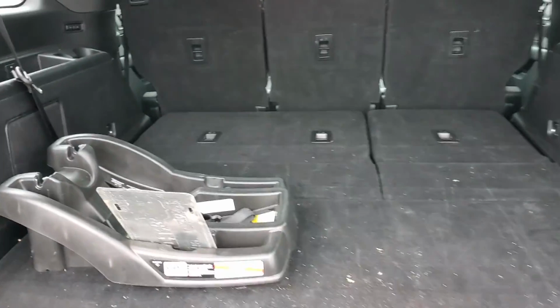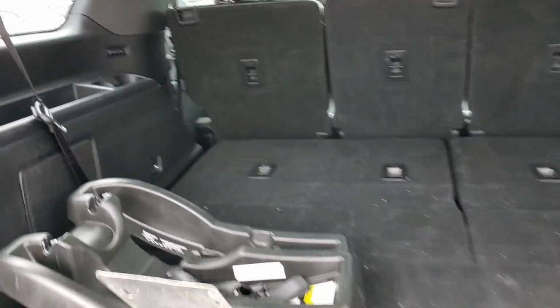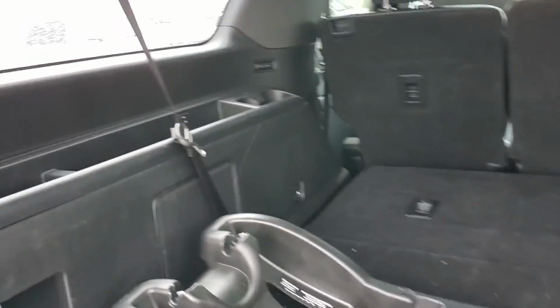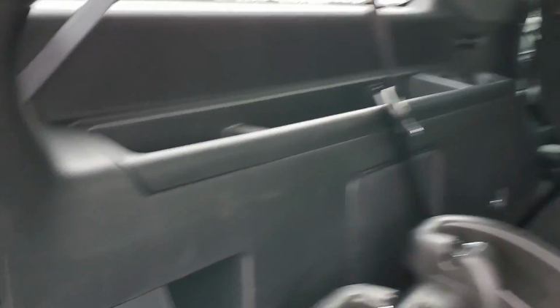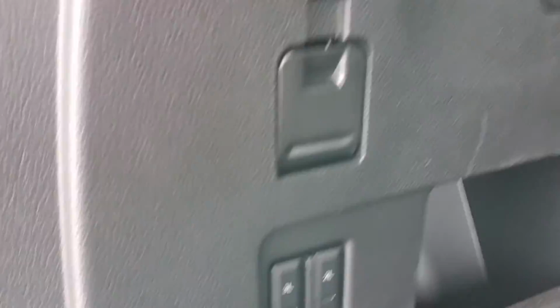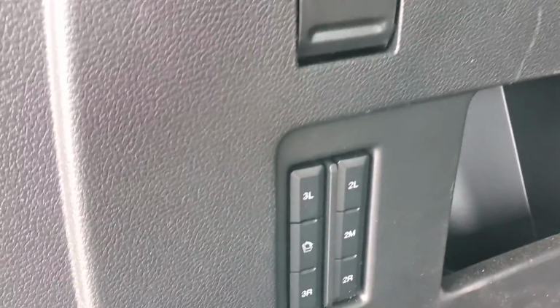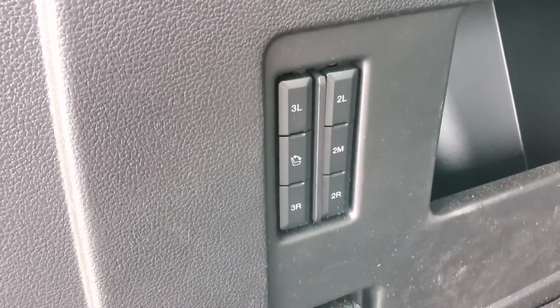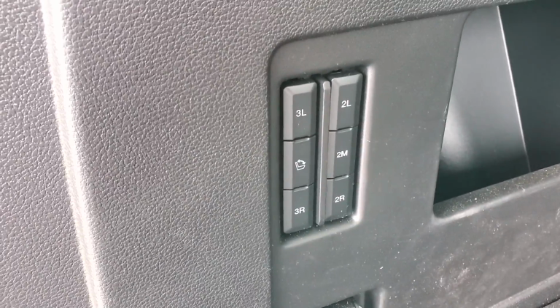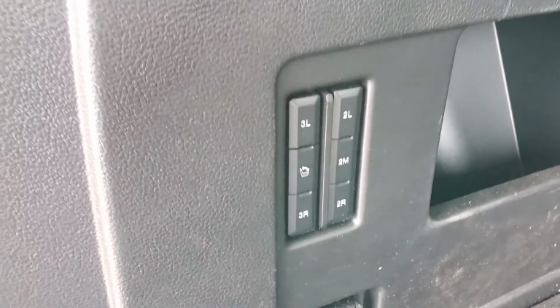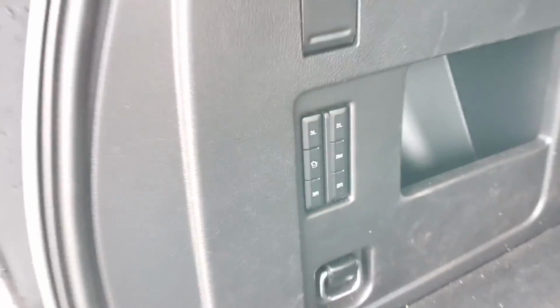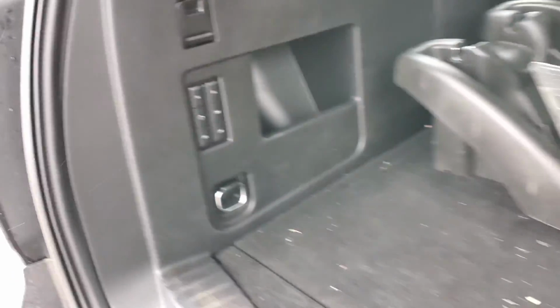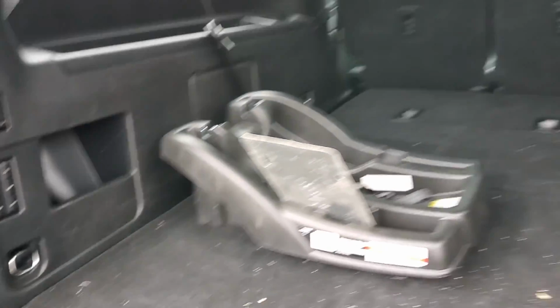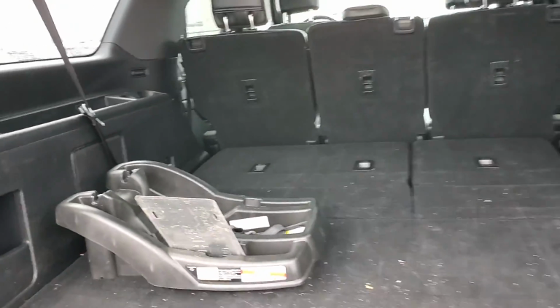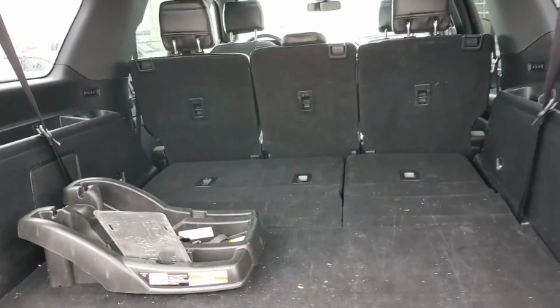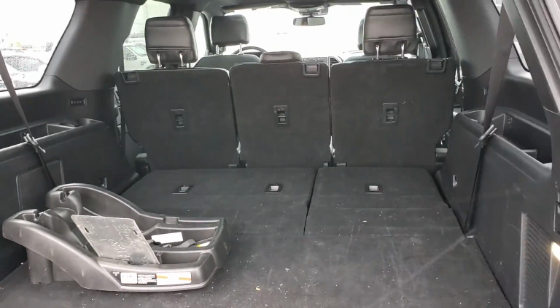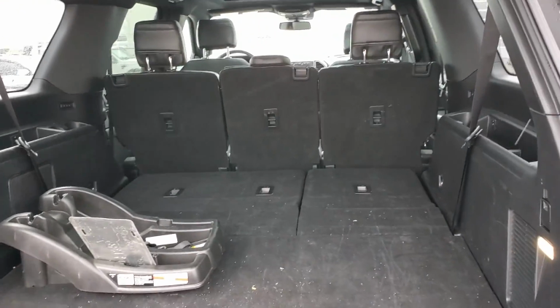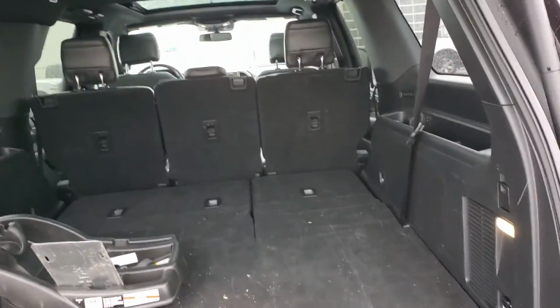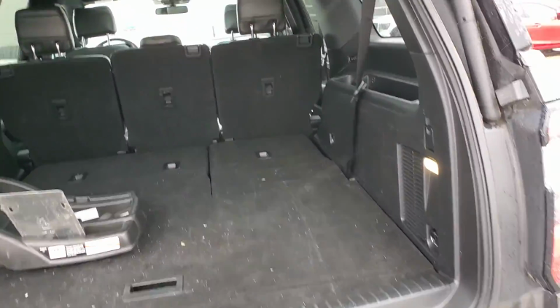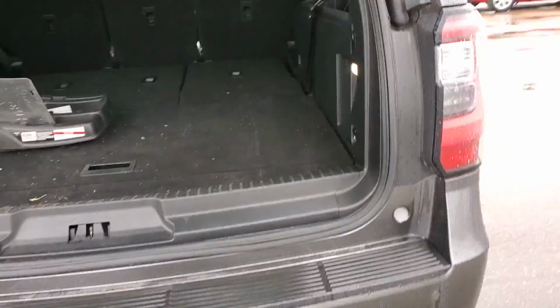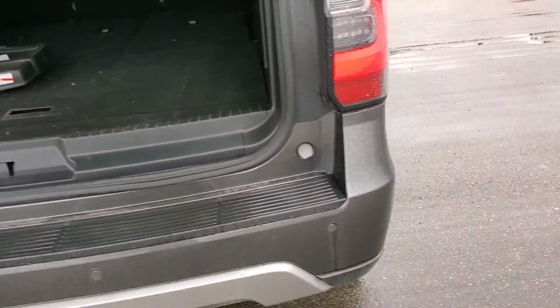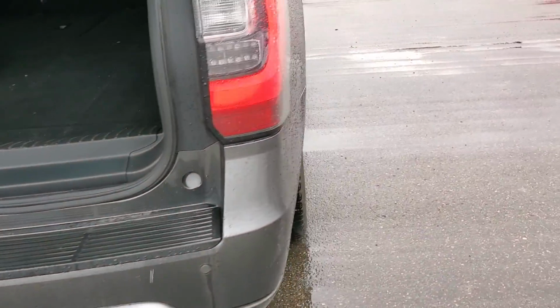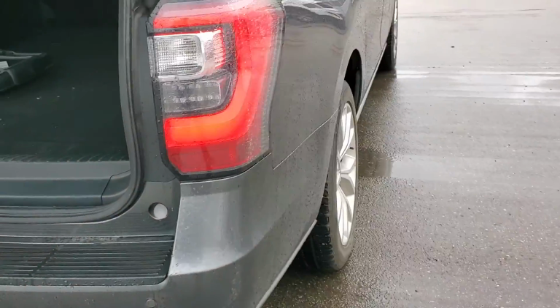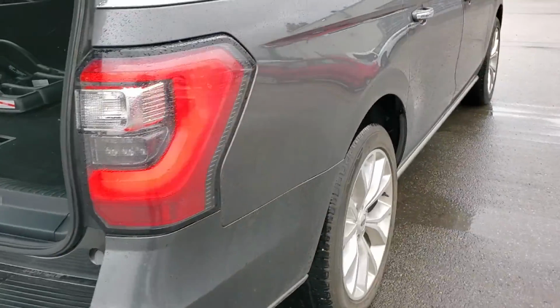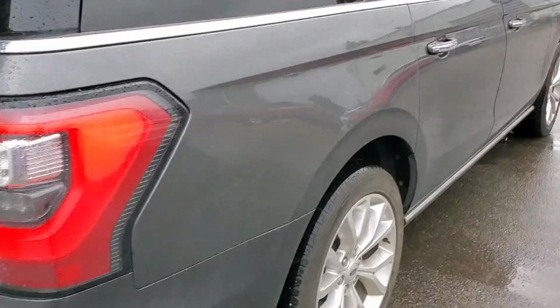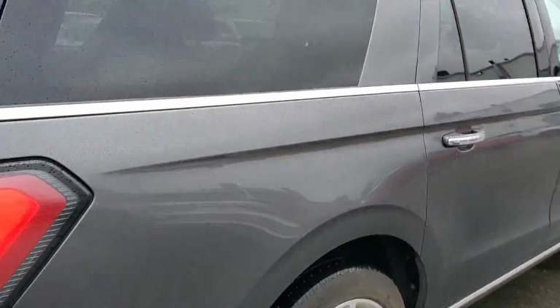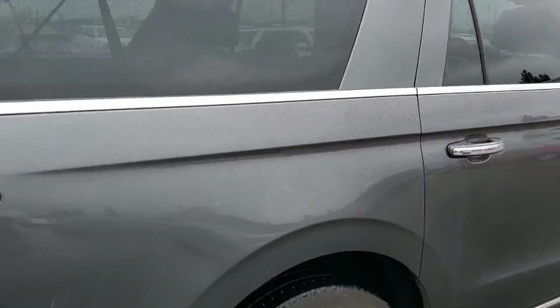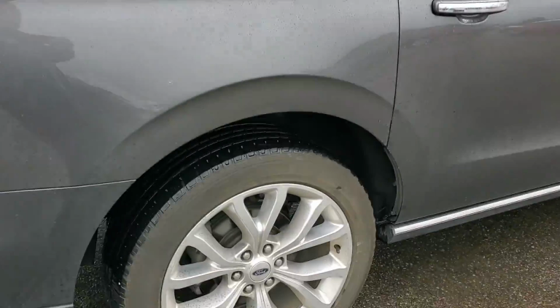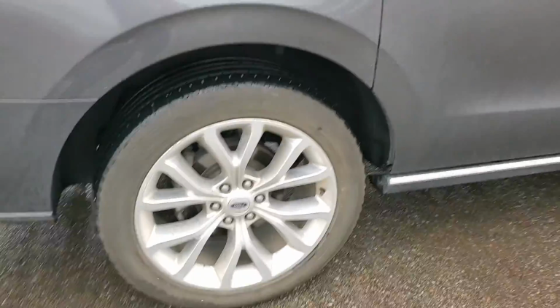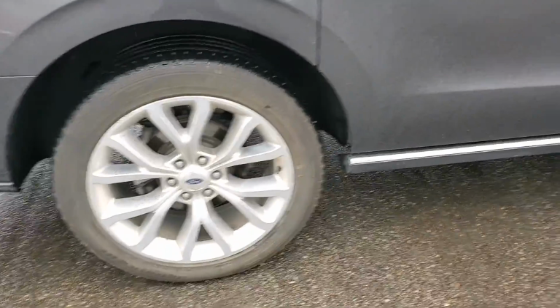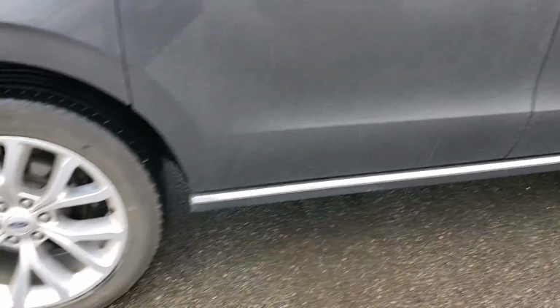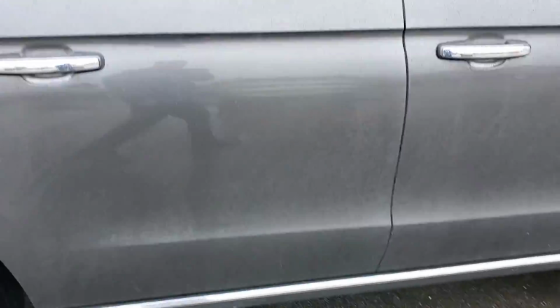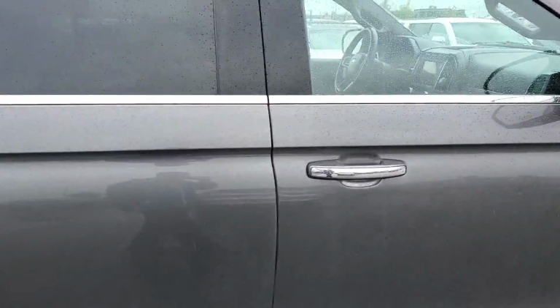Huge trunk area. Power flip and fold. Really decent shape.